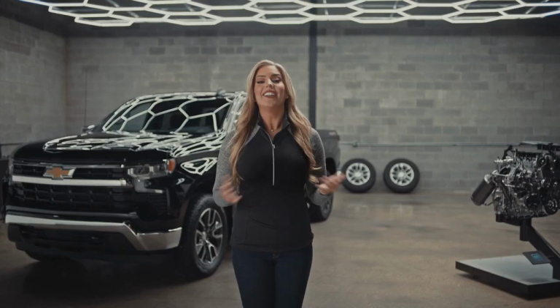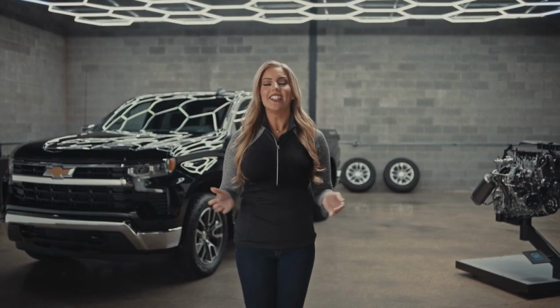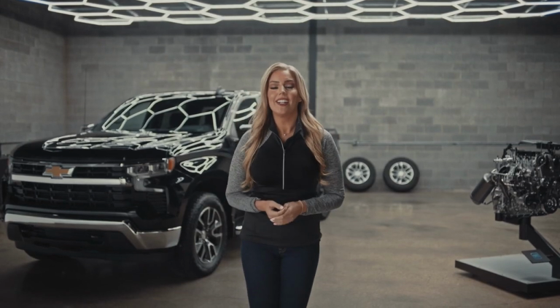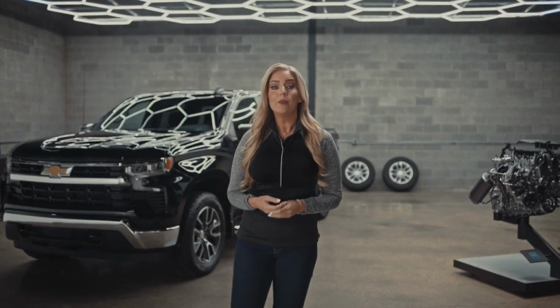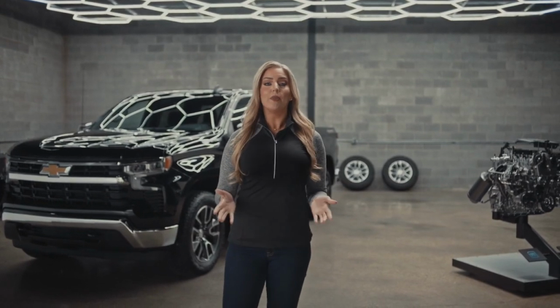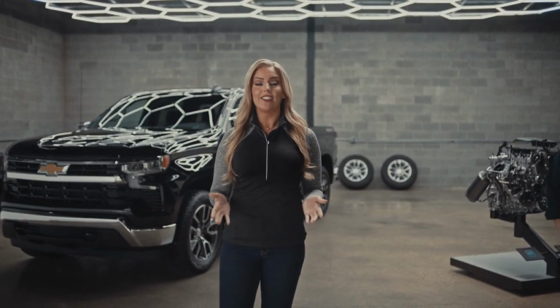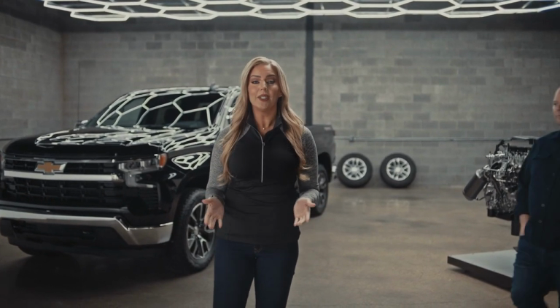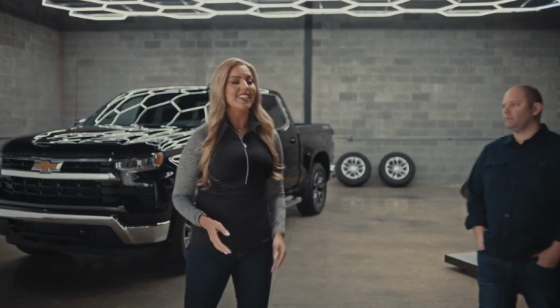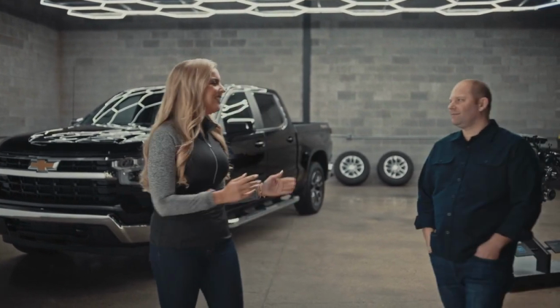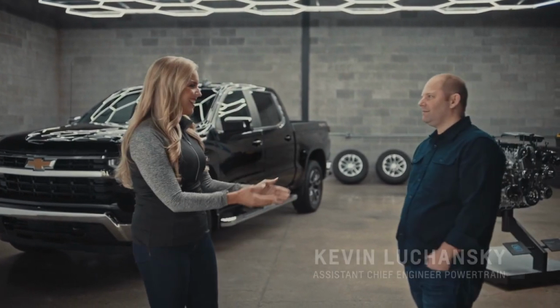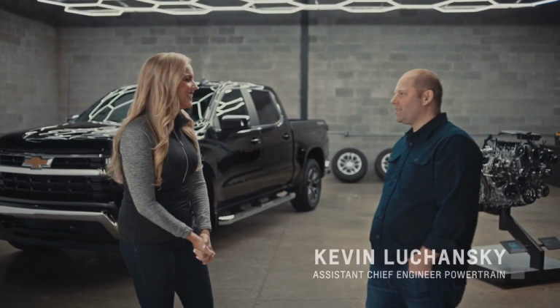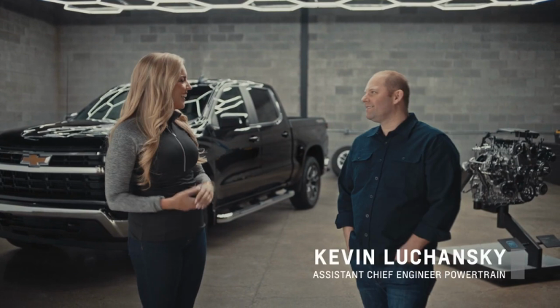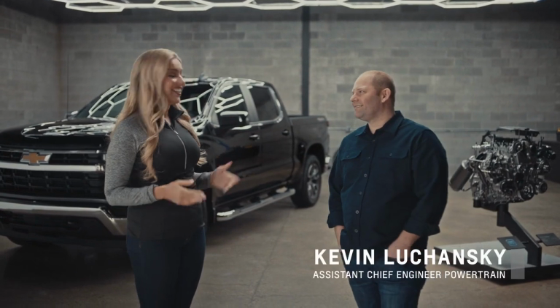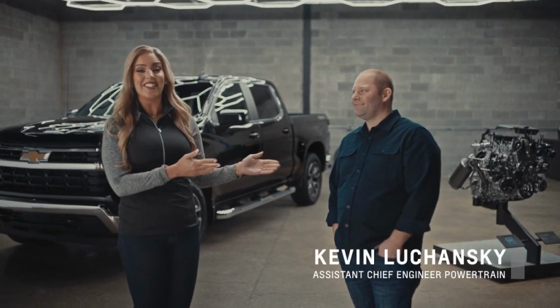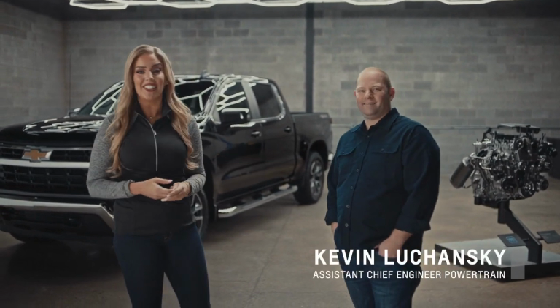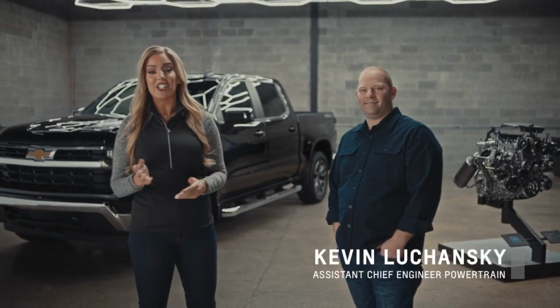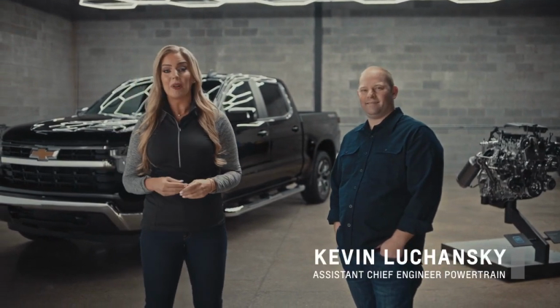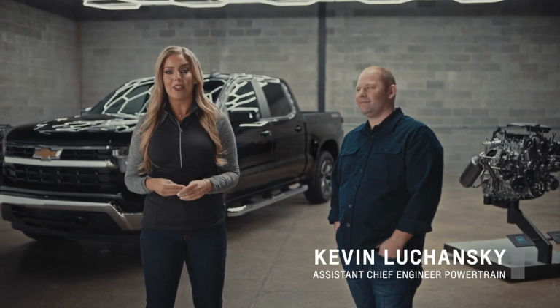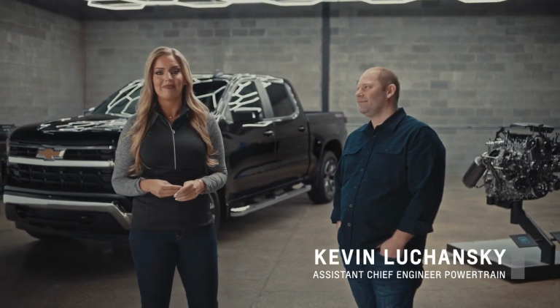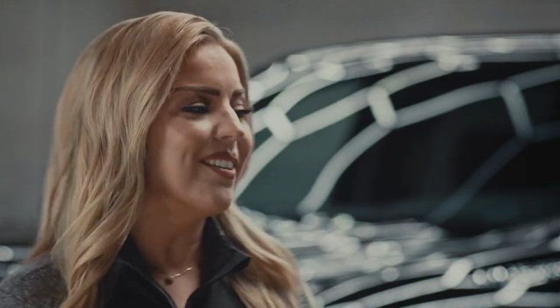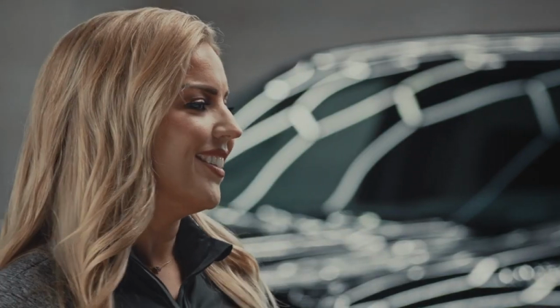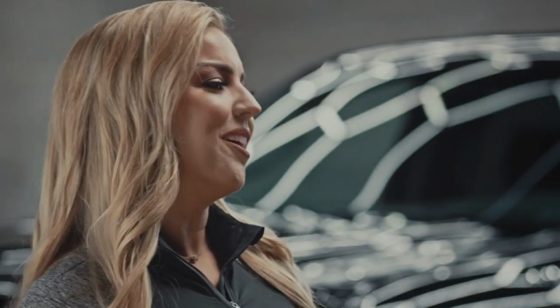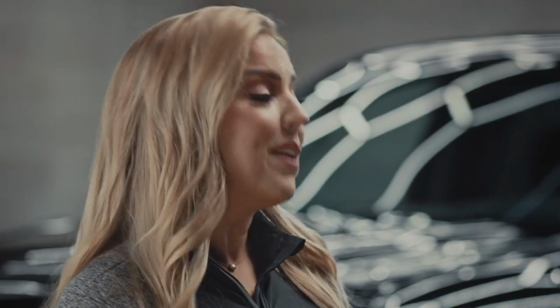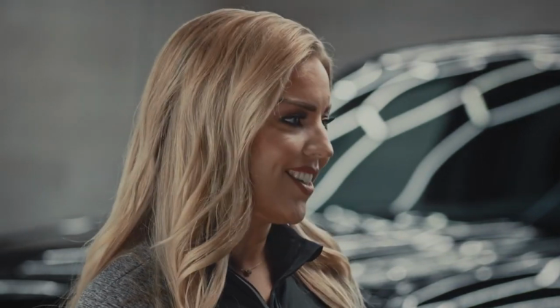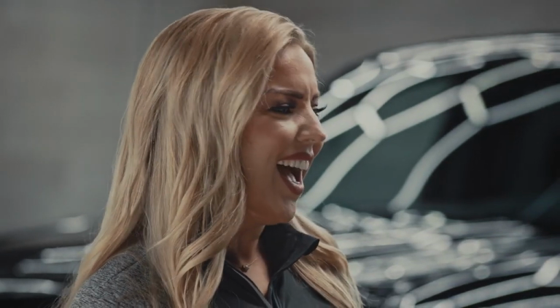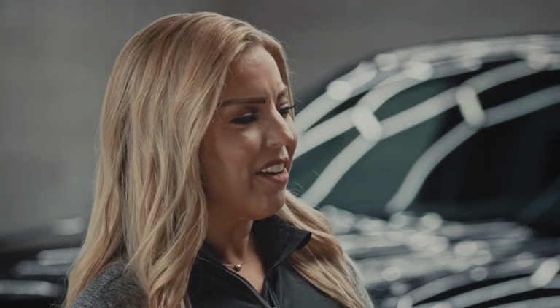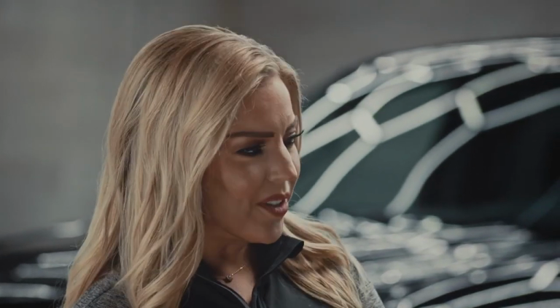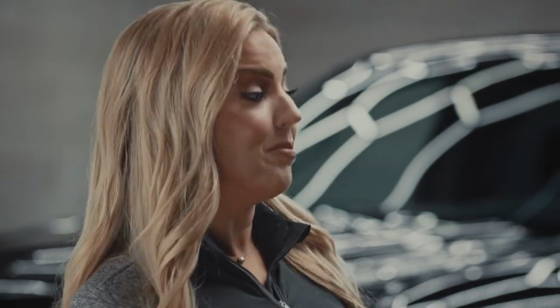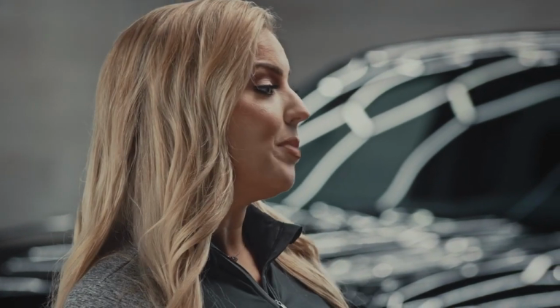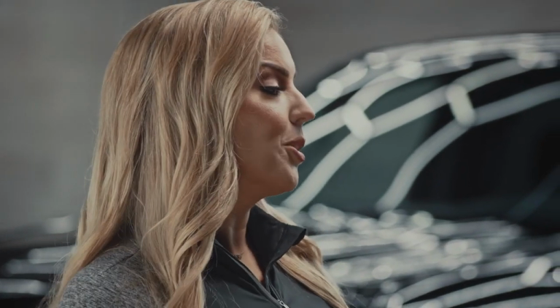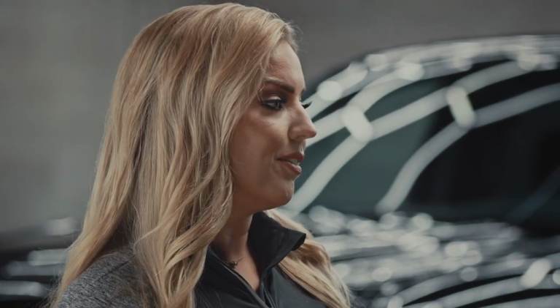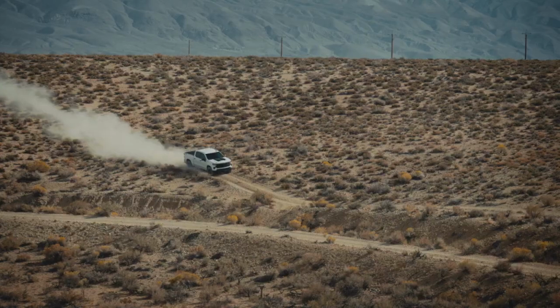Here to give us the inside scoop on the 2.7 liter turbo is Kevin Luchanski, Assistant Chief Engineer at General Motors Powertrain. So Kevin, let's start with the big question: how can a four-cylinder measure up in the ultra-competitive world of trucks?